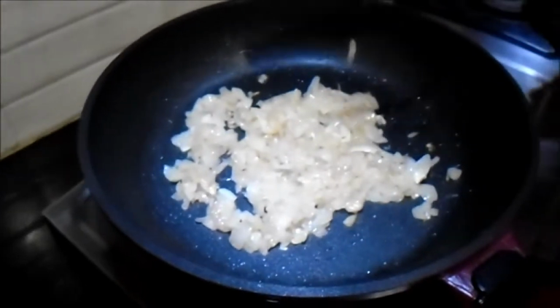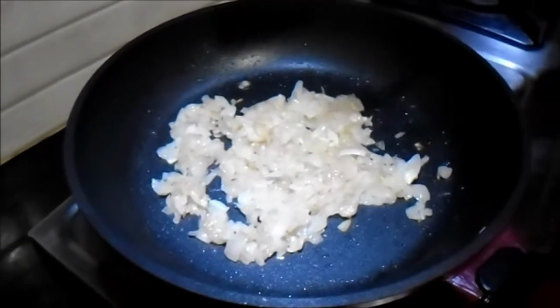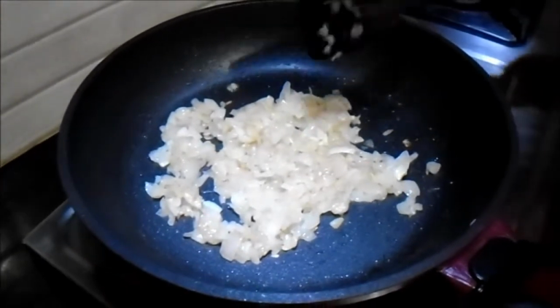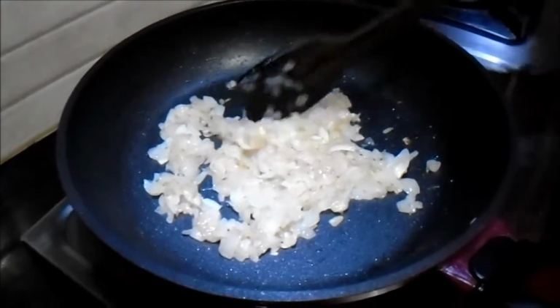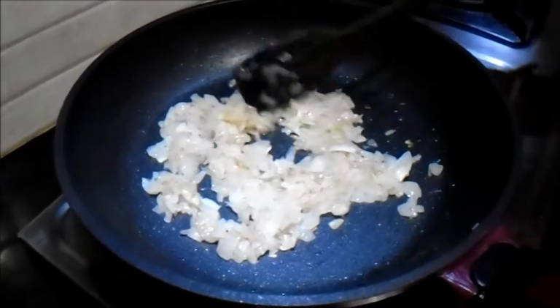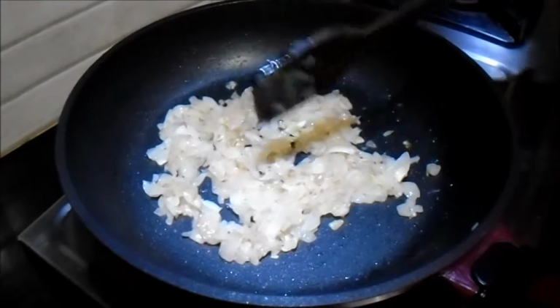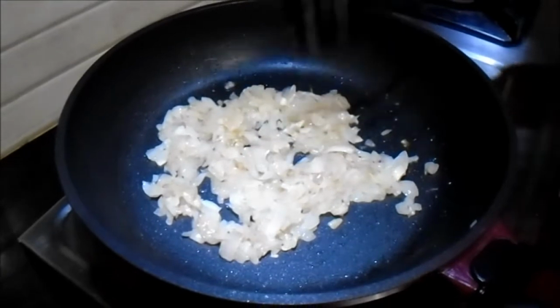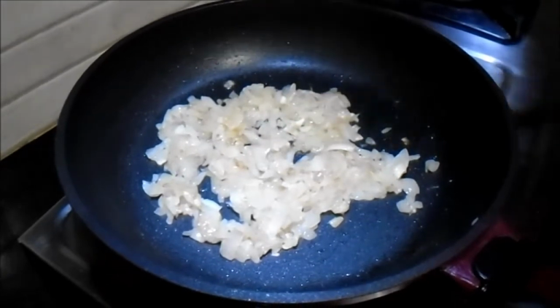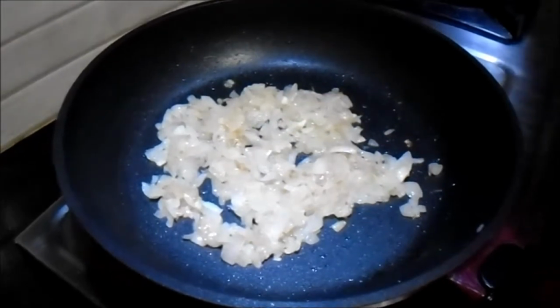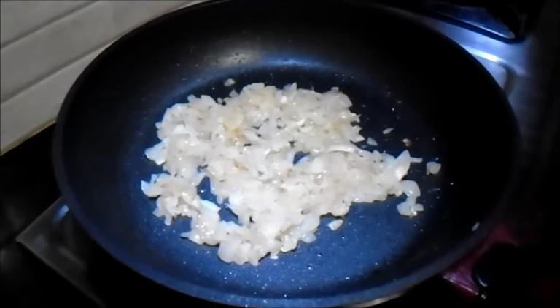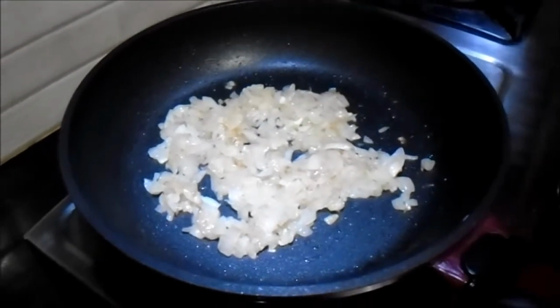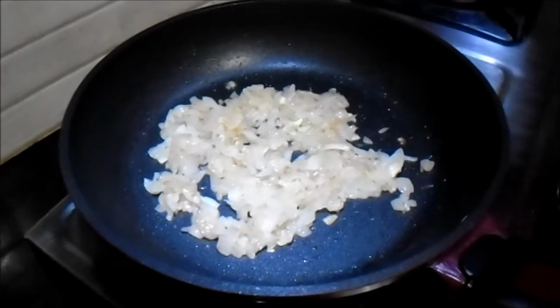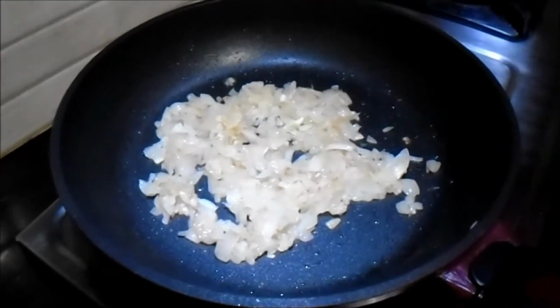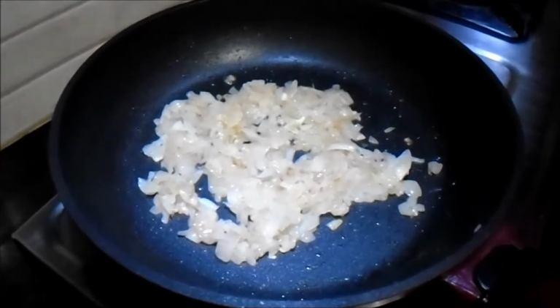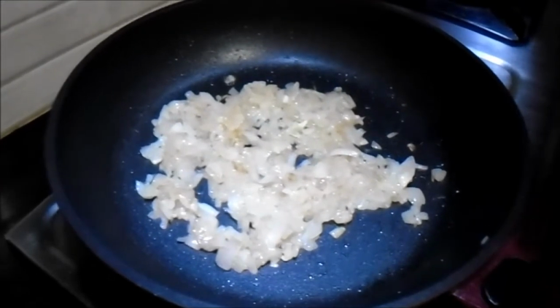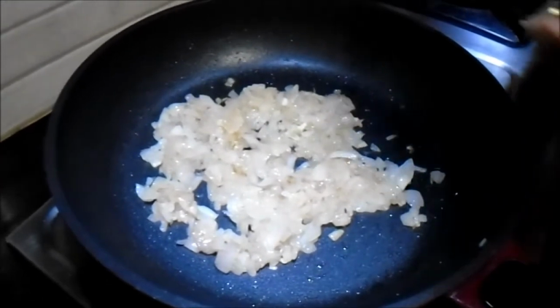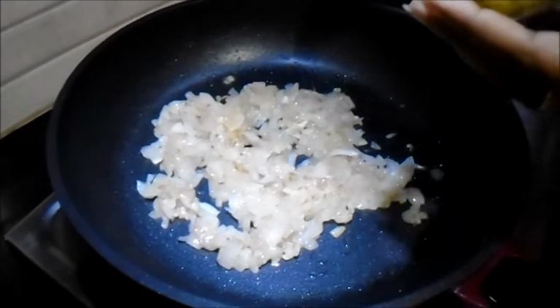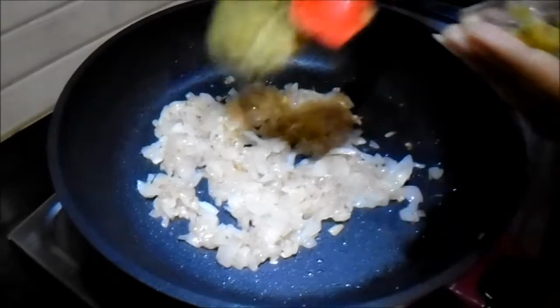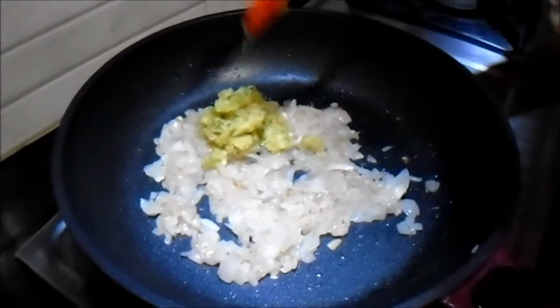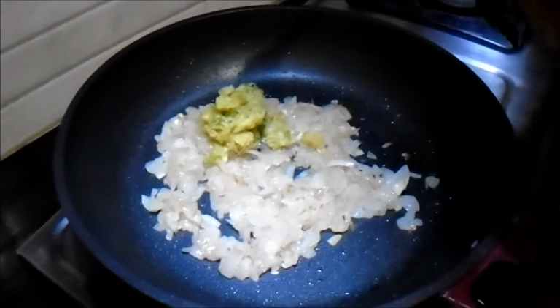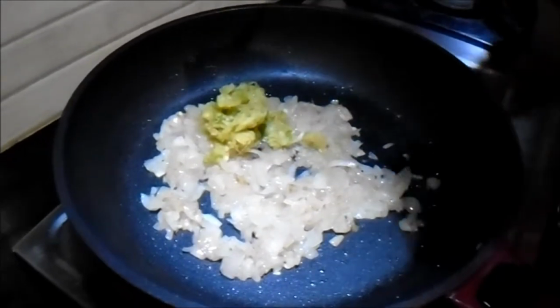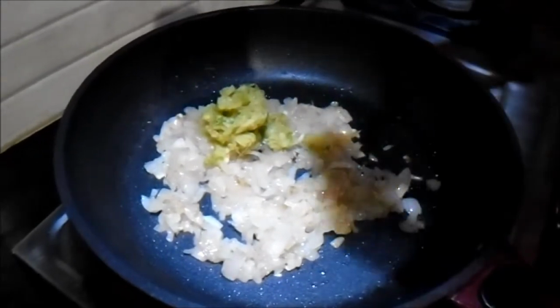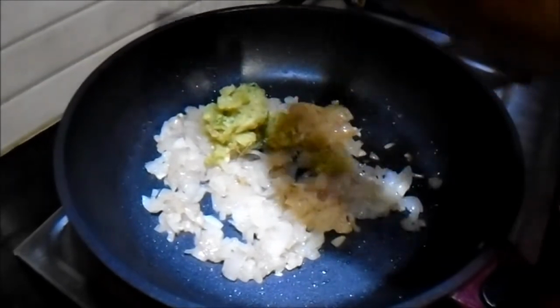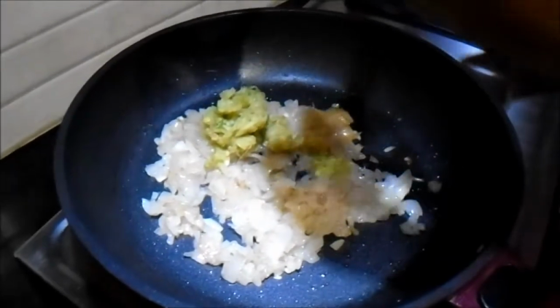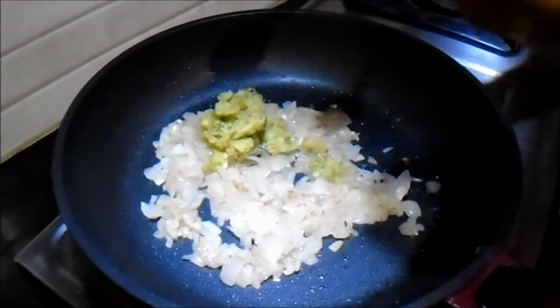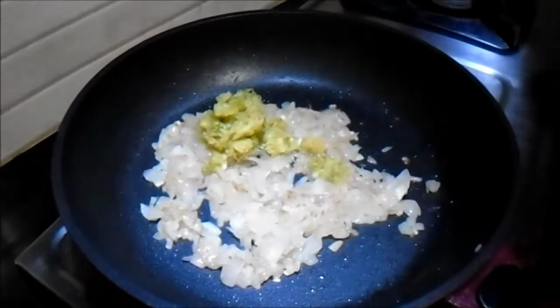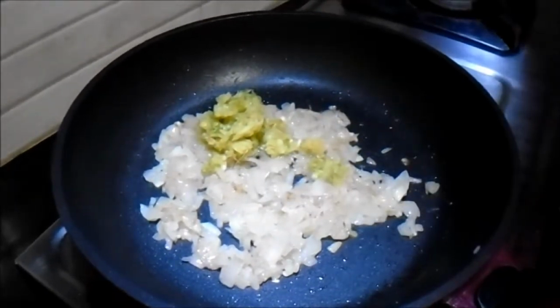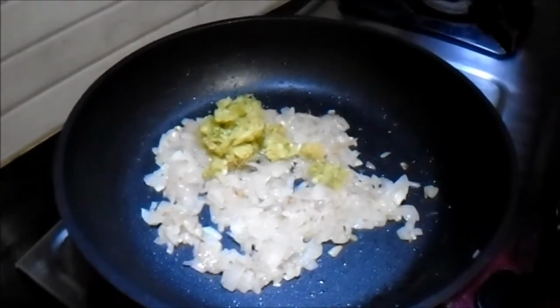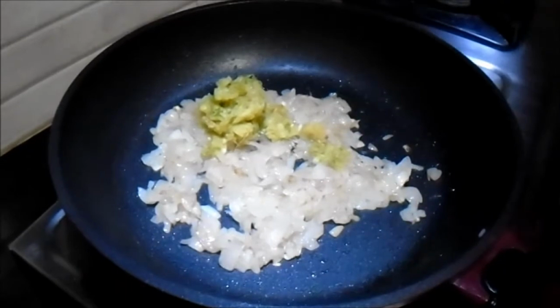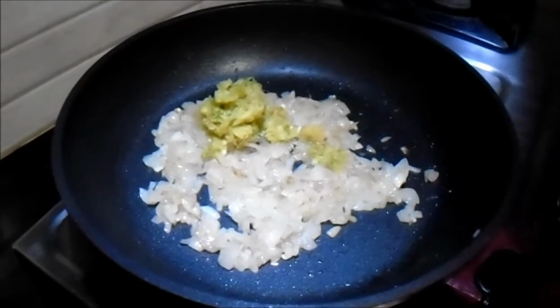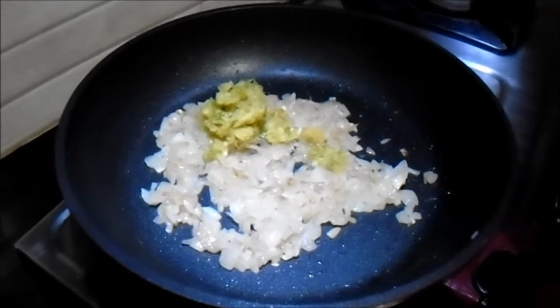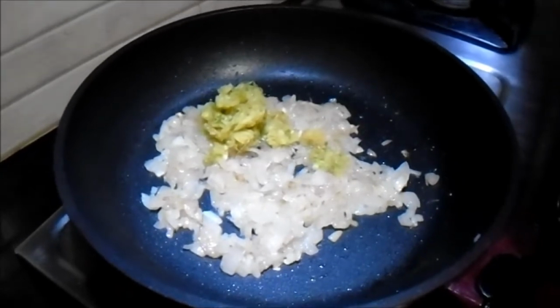The onion is sautéed for some time. Now we will add ginger, garlic, and green chilli paste — about 2 teaspoons — and mix it well.